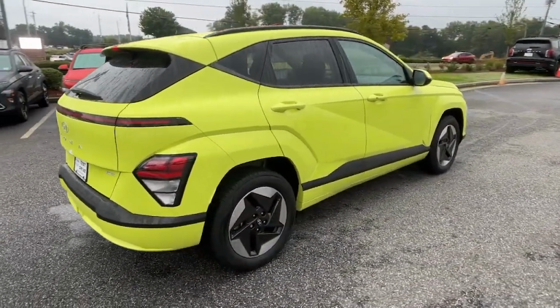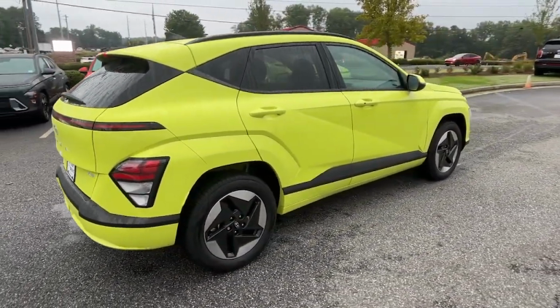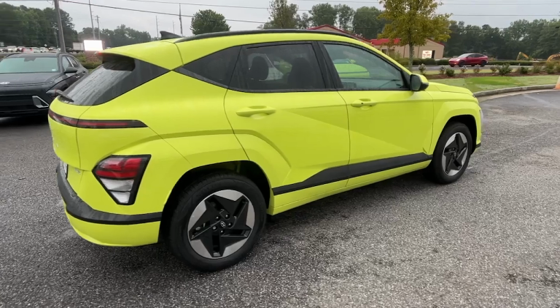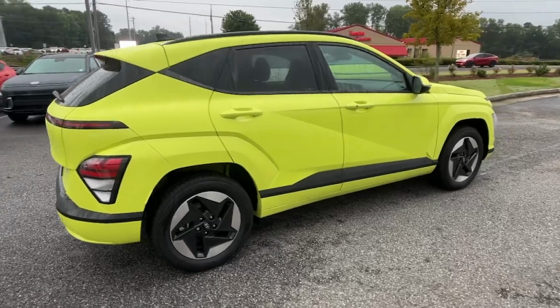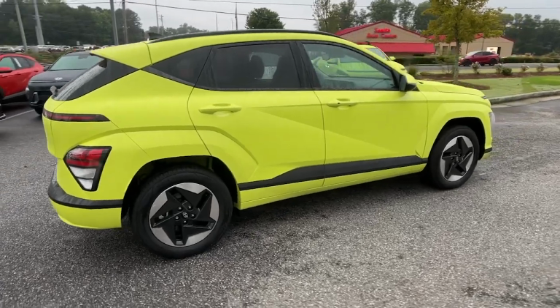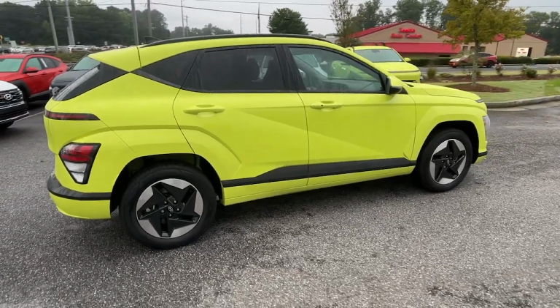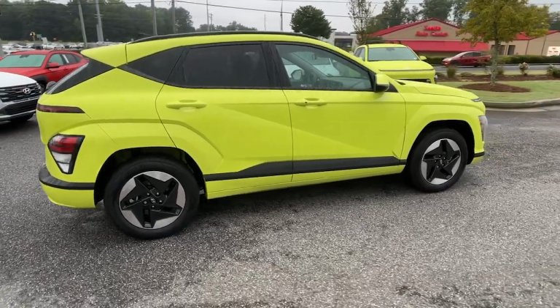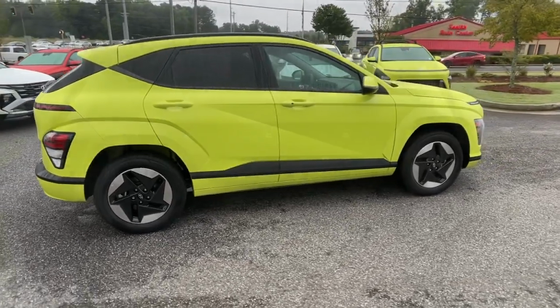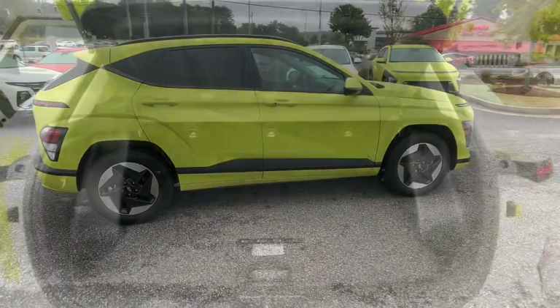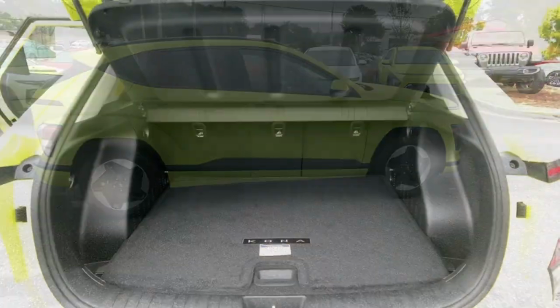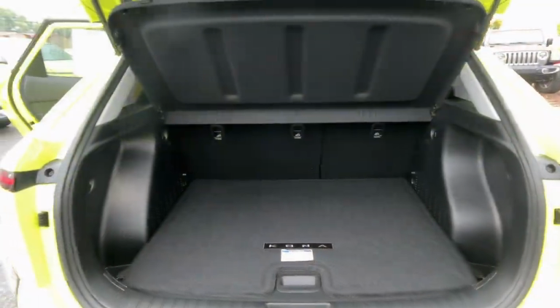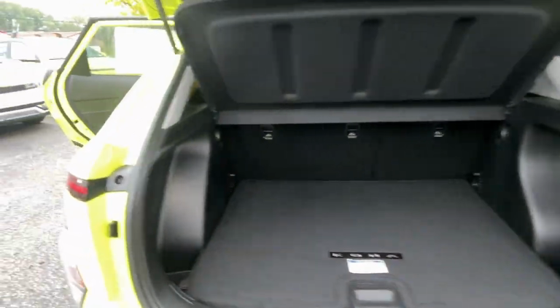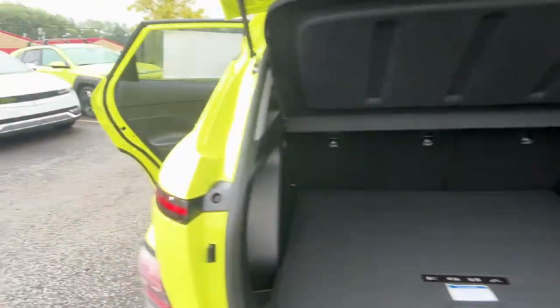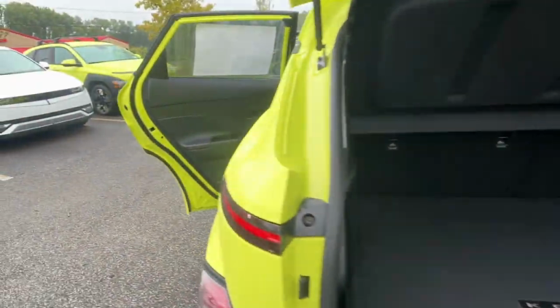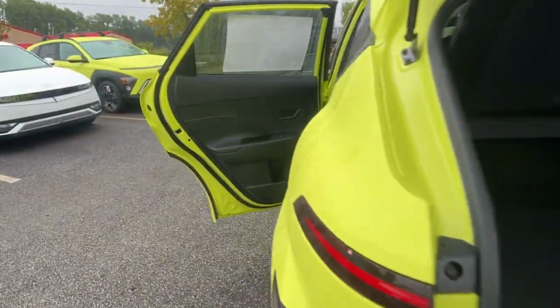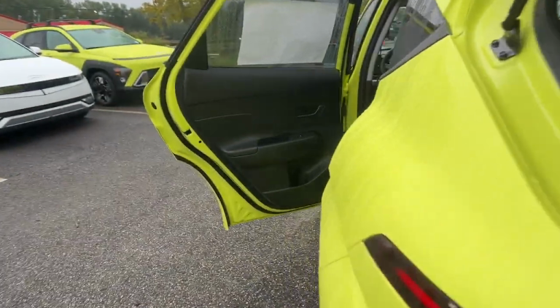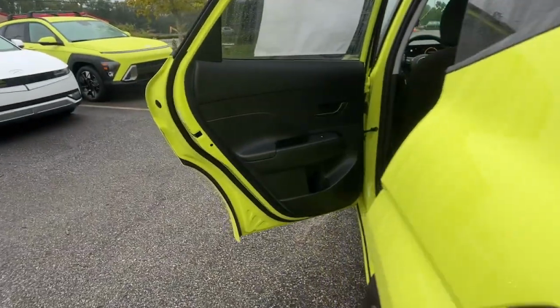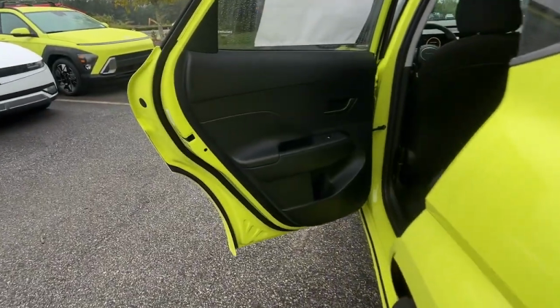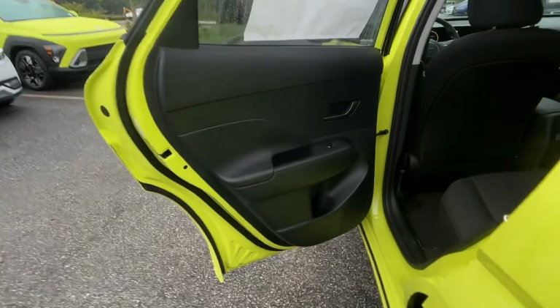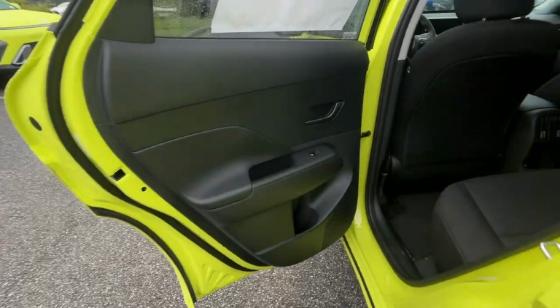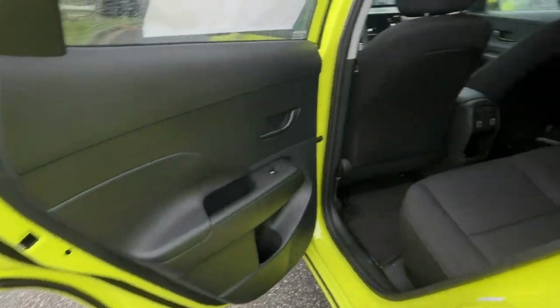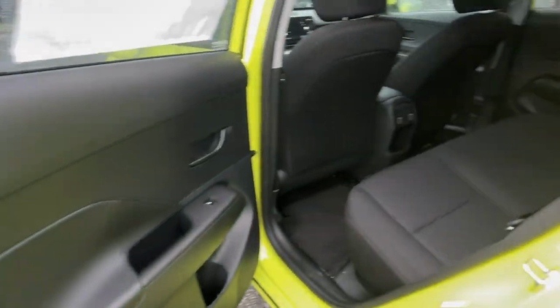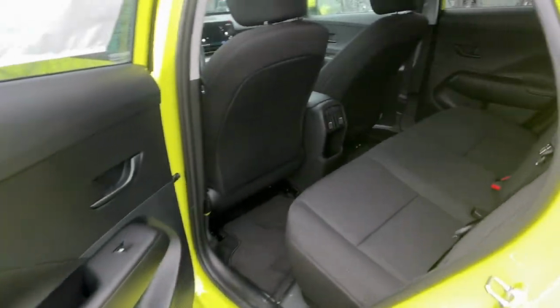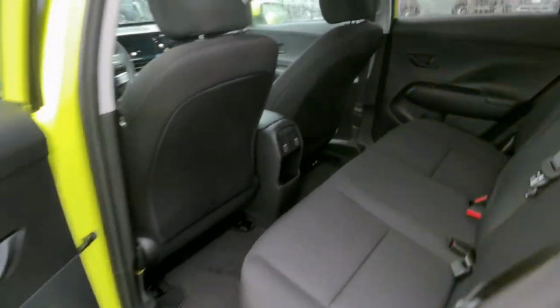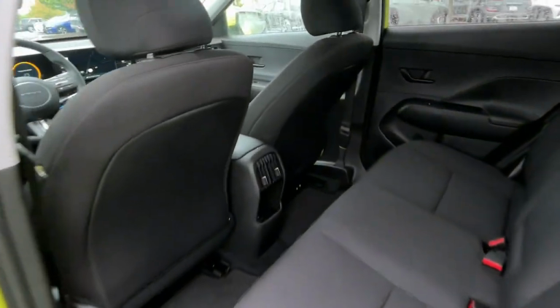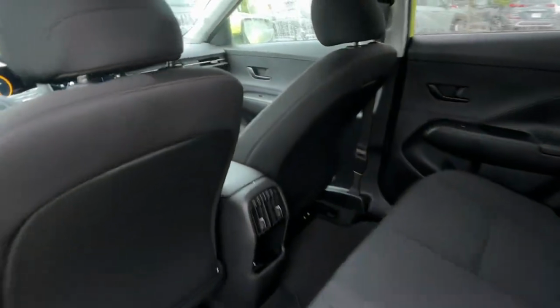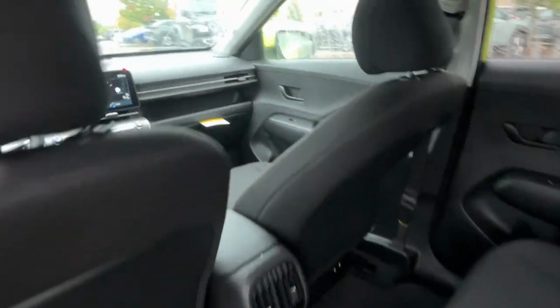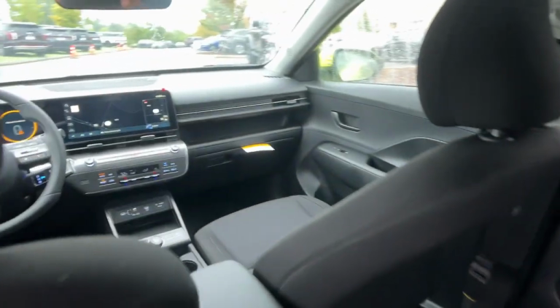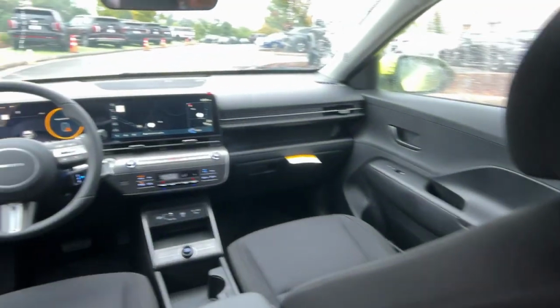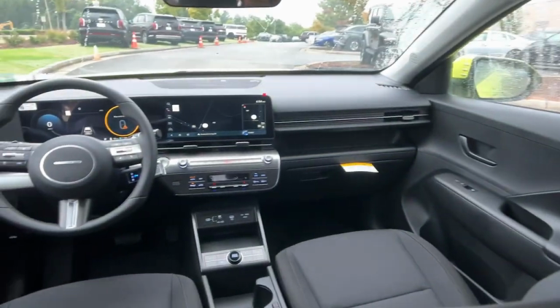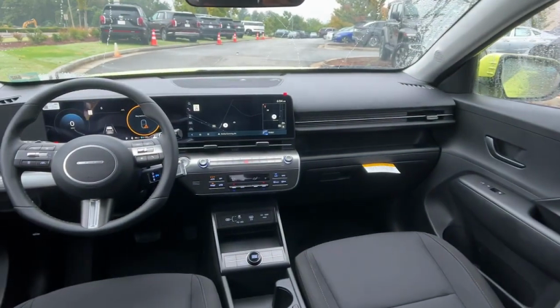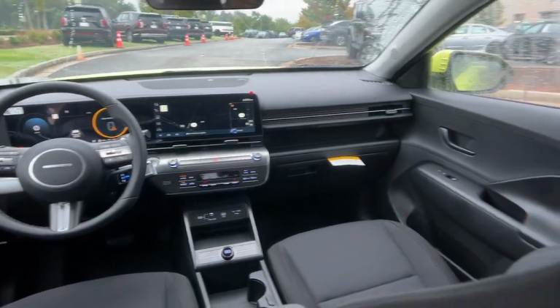These are just some of the great options this vehicle comes with: Apple CarPlay and/or Android Auto, Keyless Entry, Navigation System, Adaptive Cruise Control, Heated Mirrors.